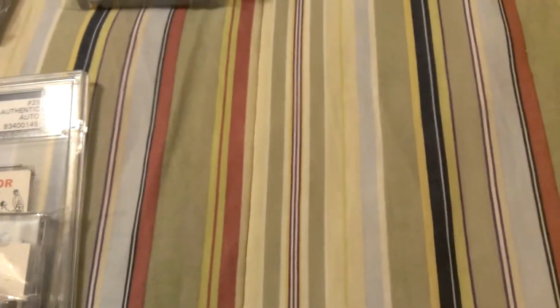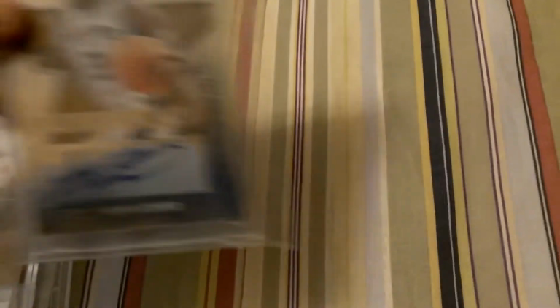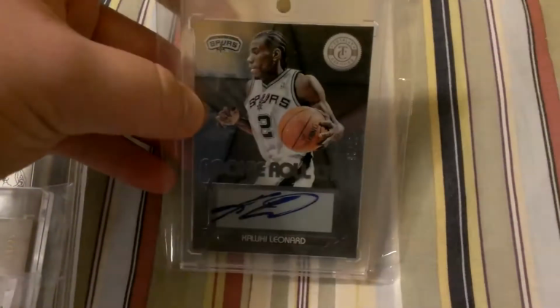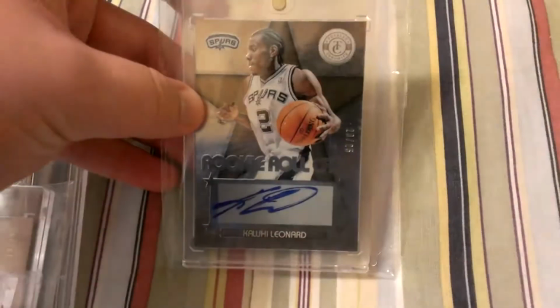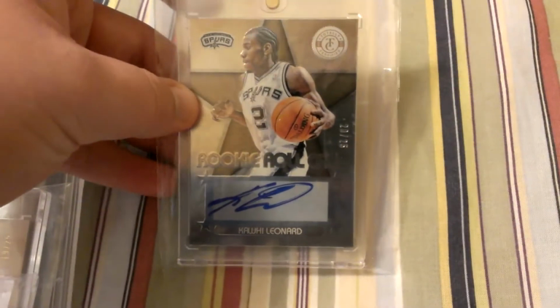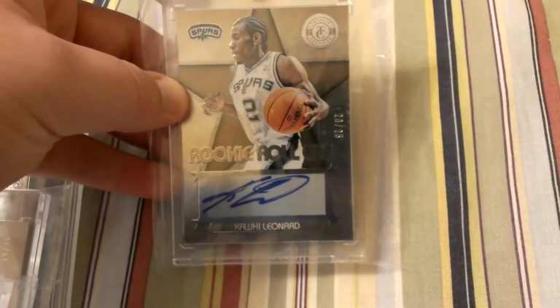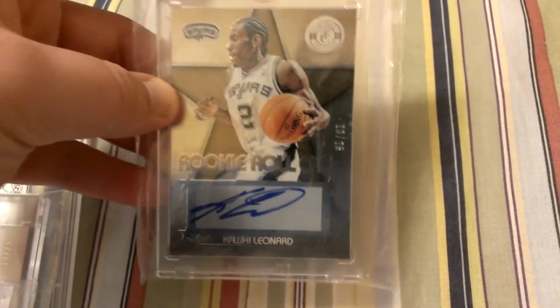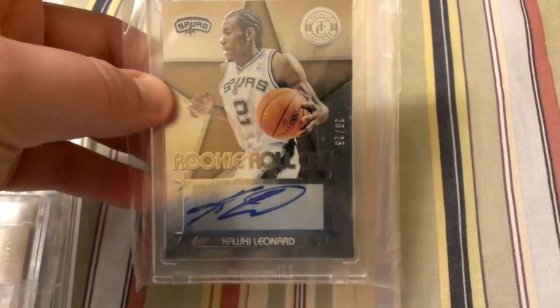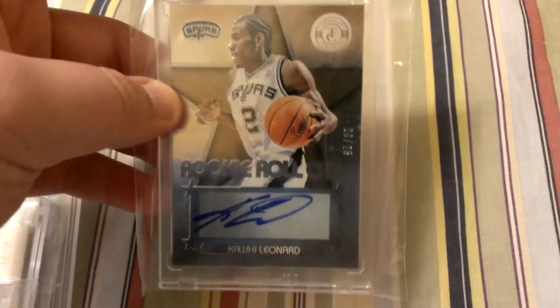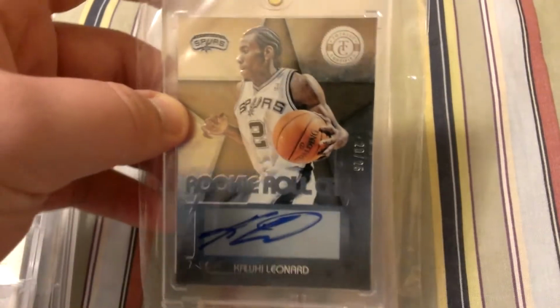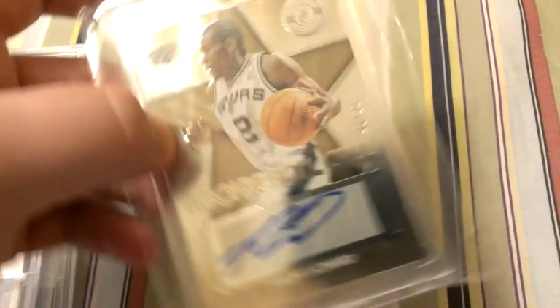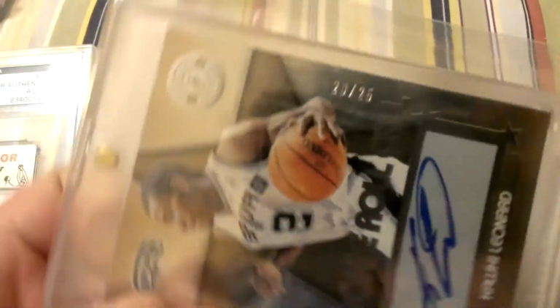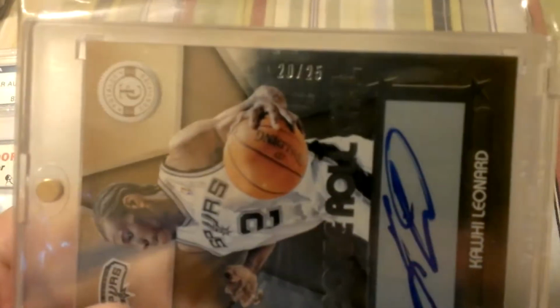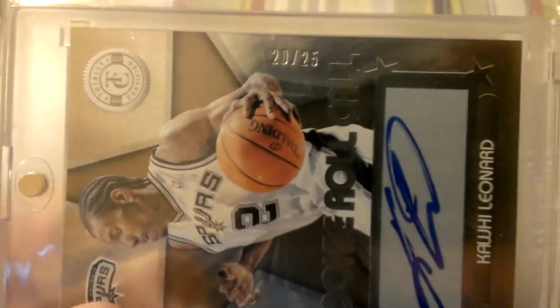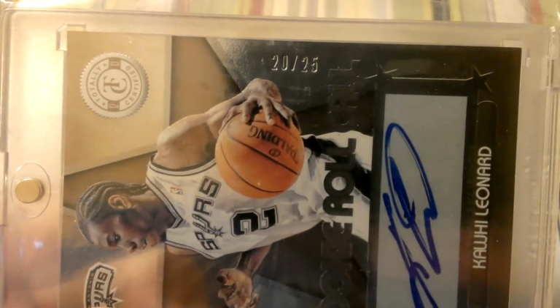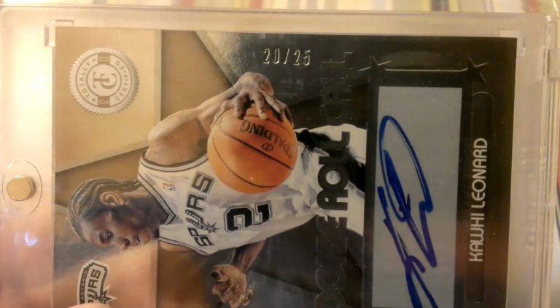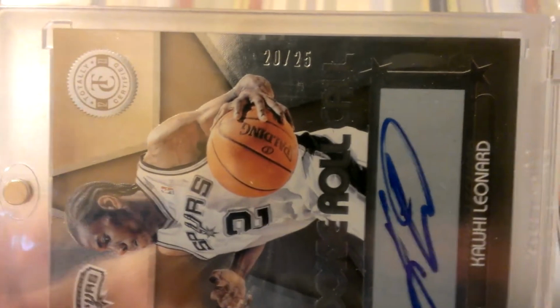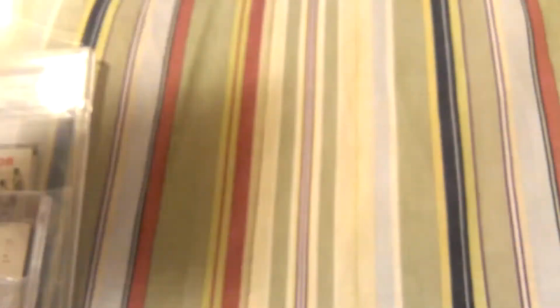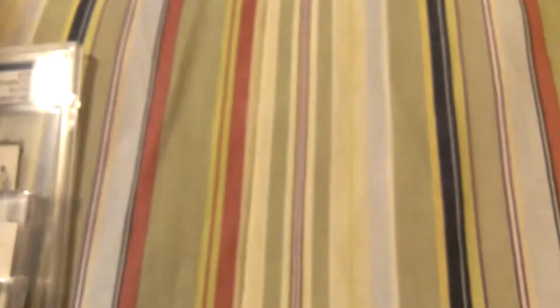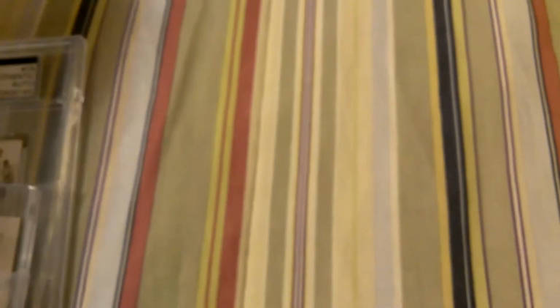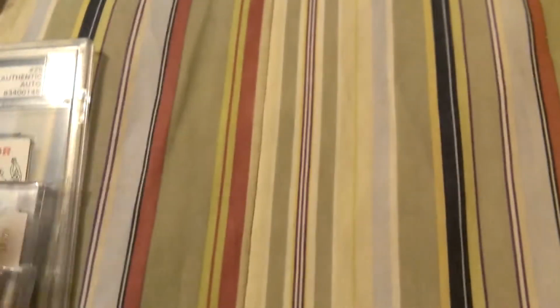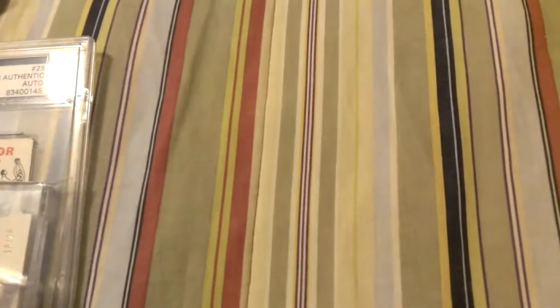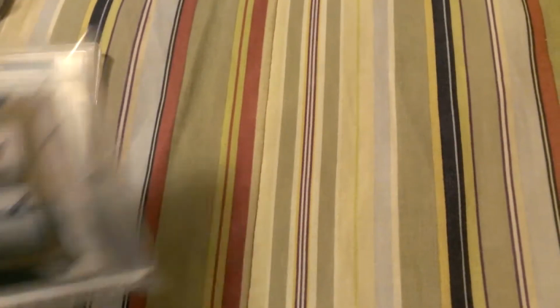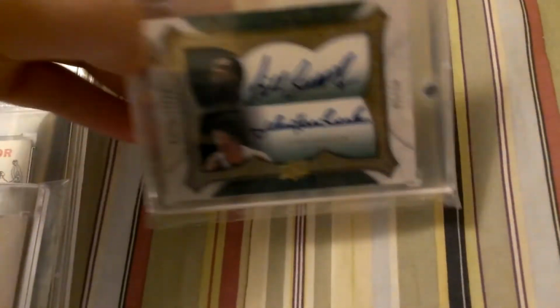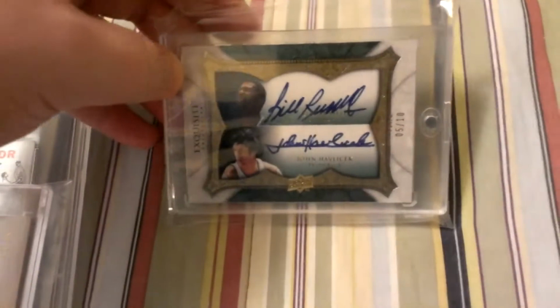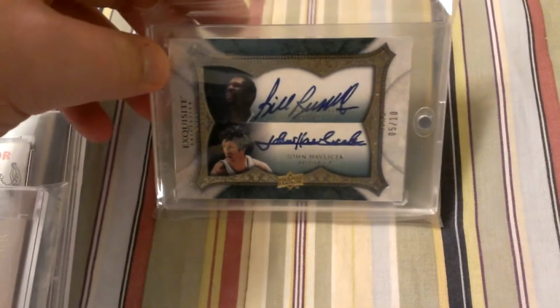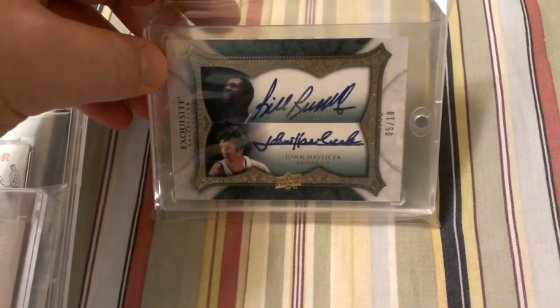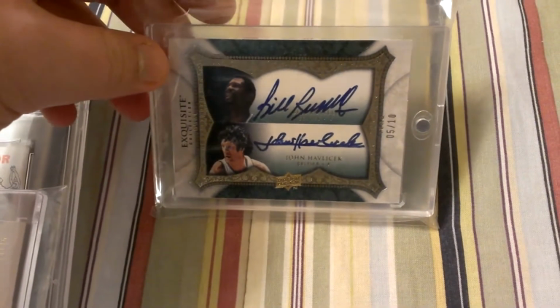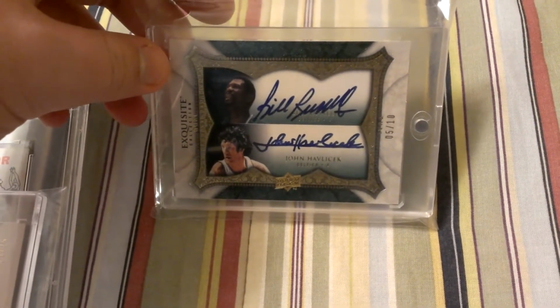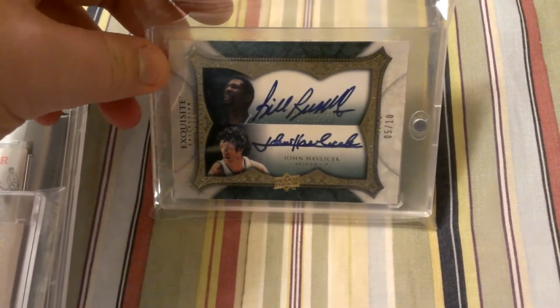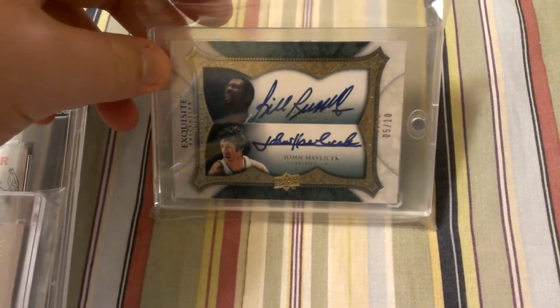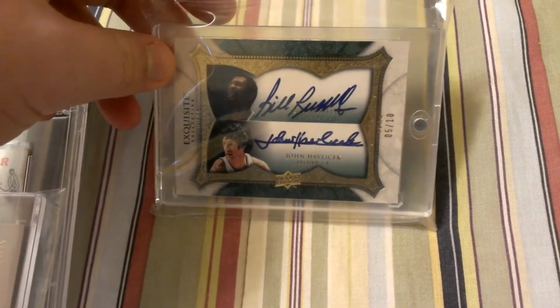Next one, Kawhi Leonard rookie autograph from Totally Certified — the Gold, numbered 20 of 25. Next one is the Bill Russell and John Havlicek dual autograph, numbered to 10.